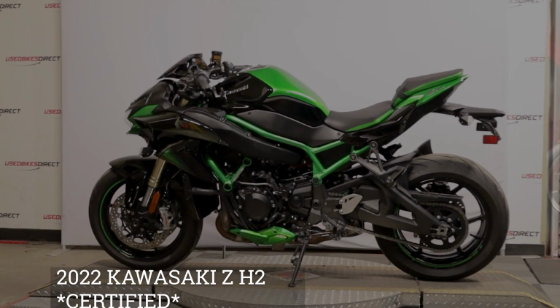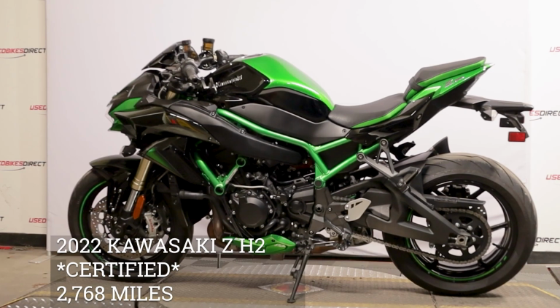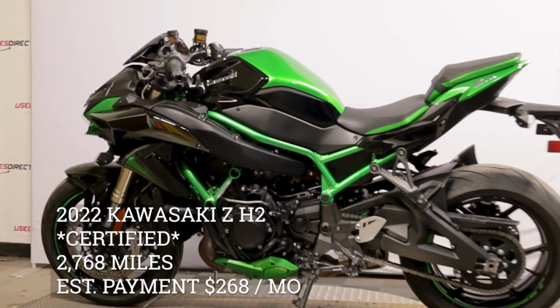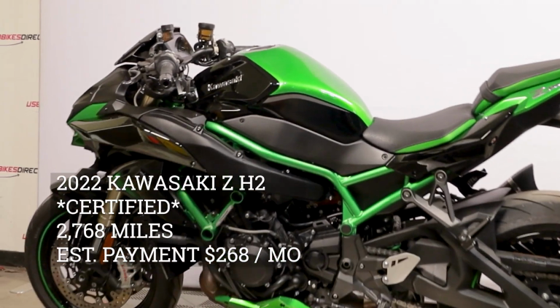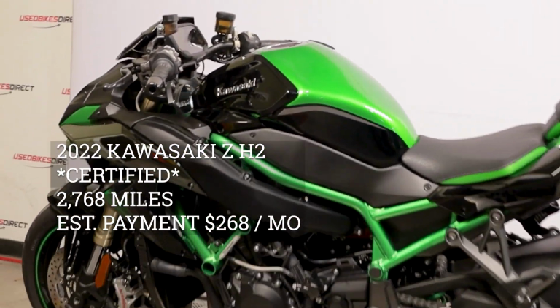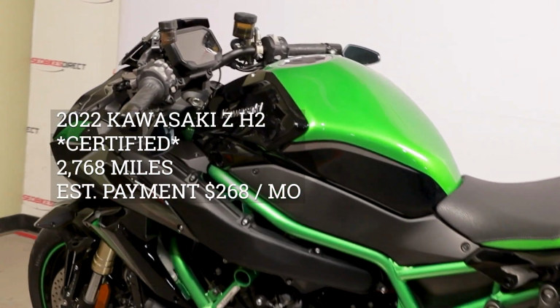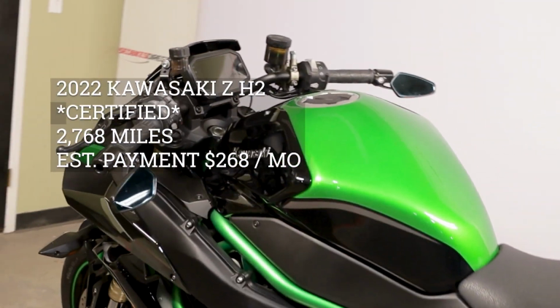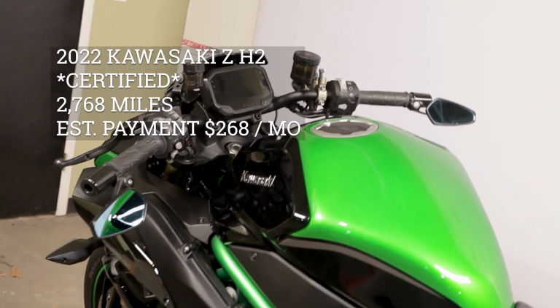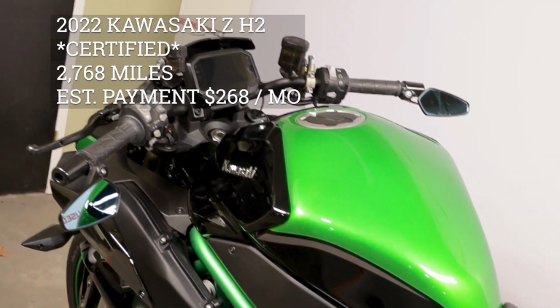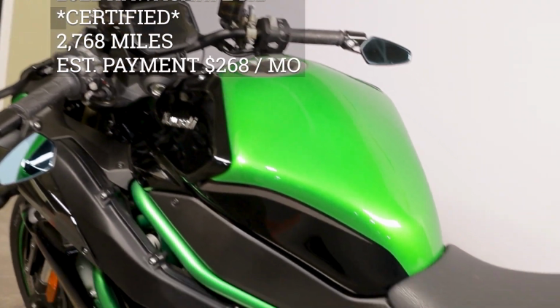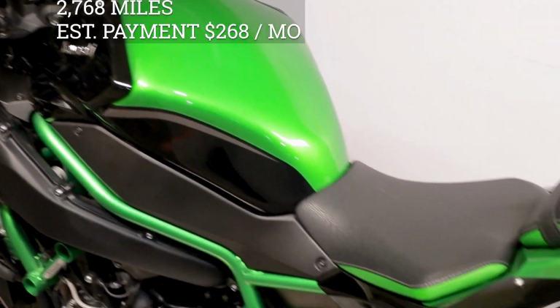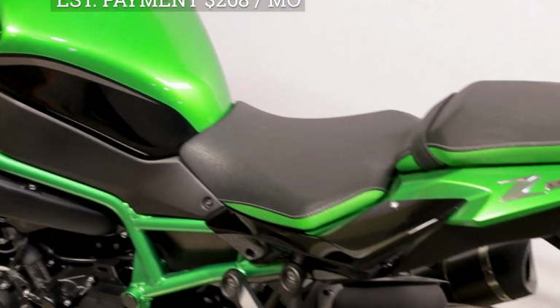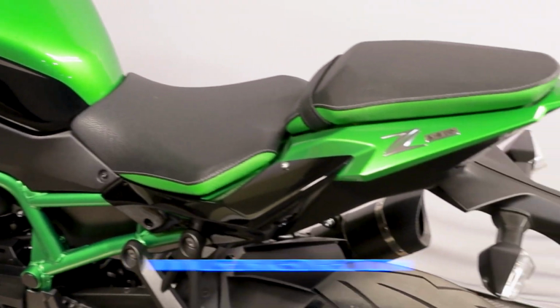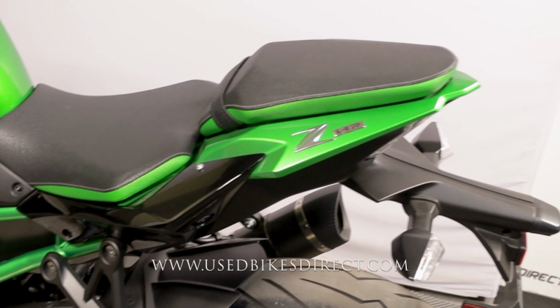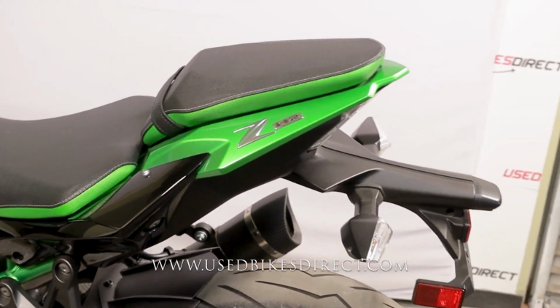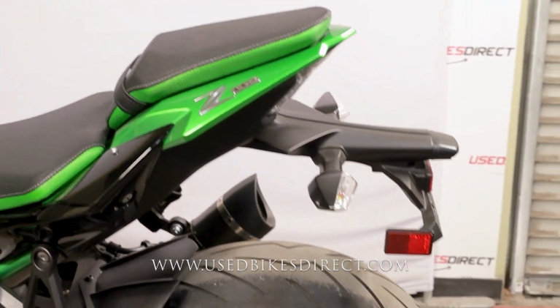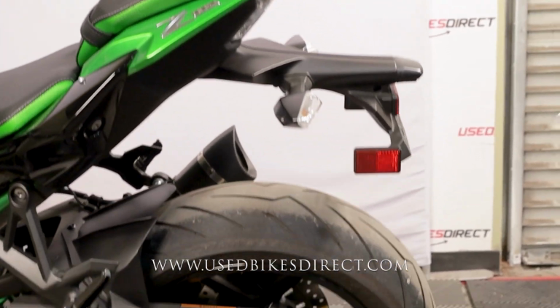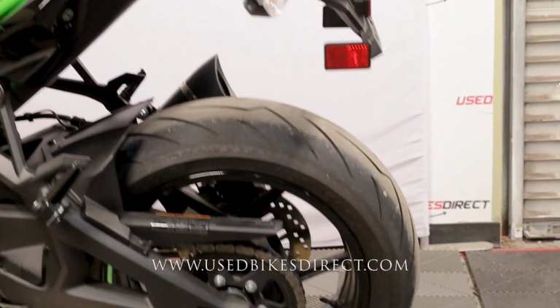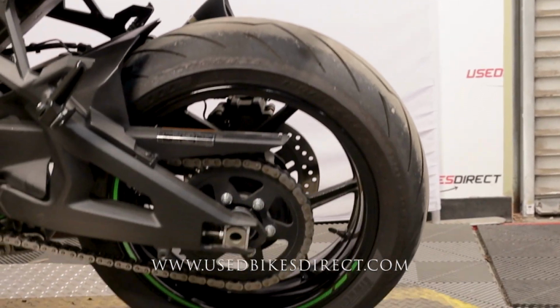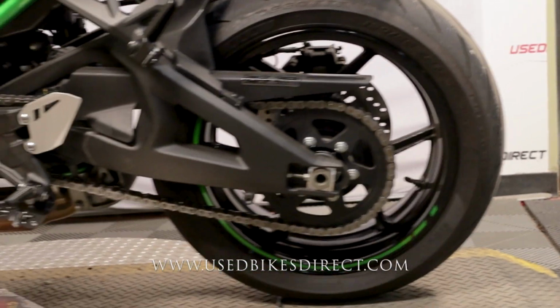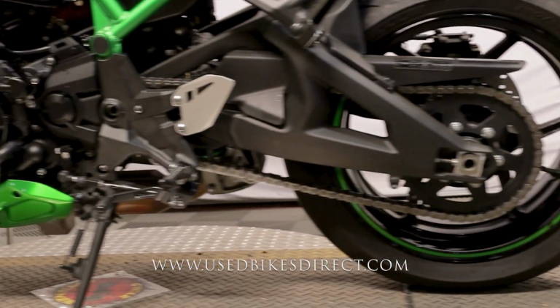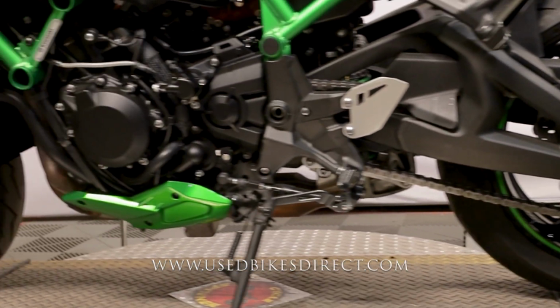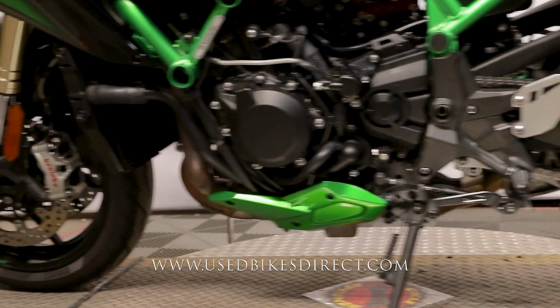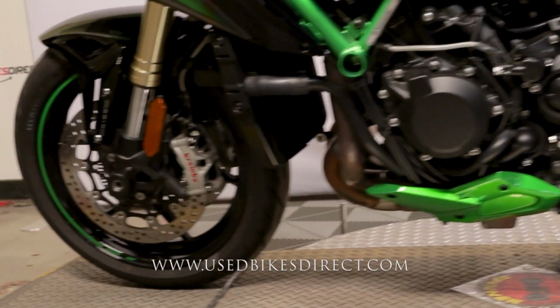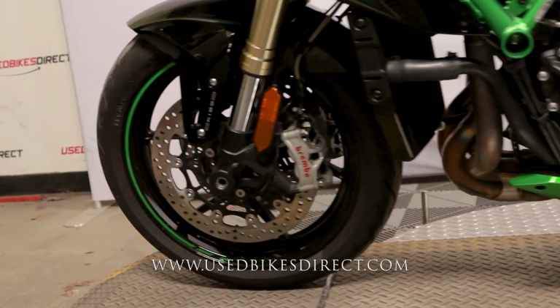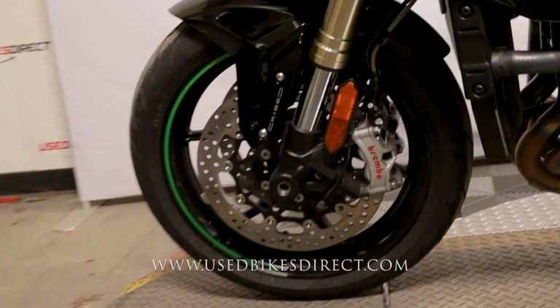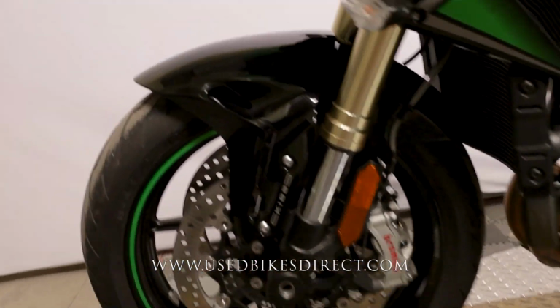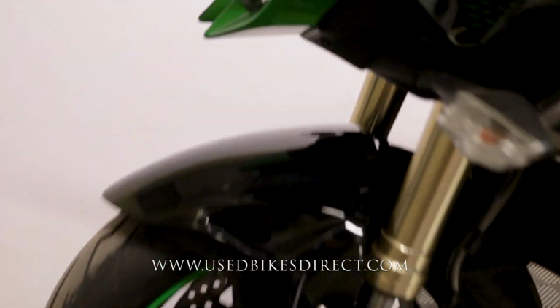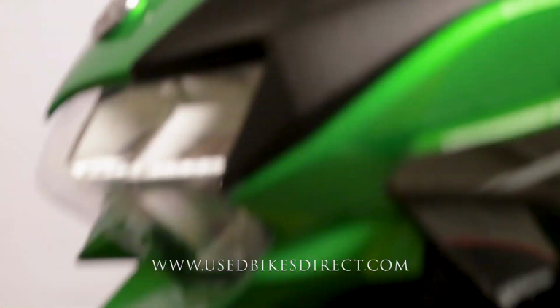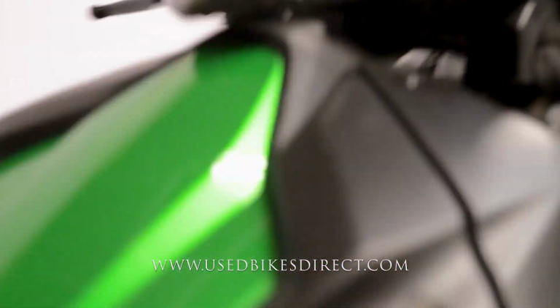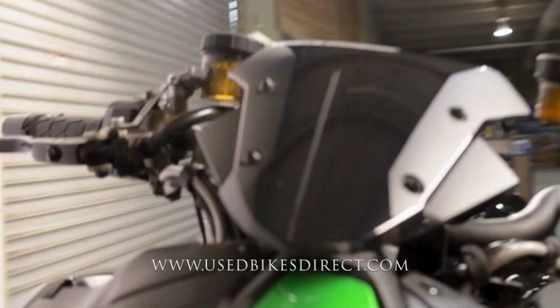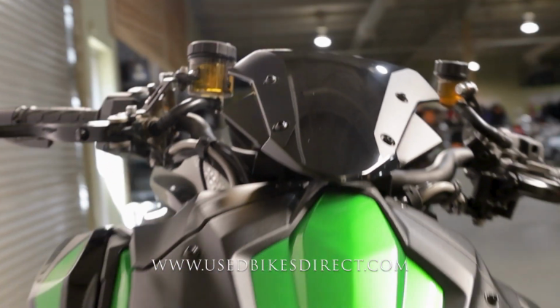Hey everyone, Nick here at Used Bikes Direct checking out this '22 H2. Hop on the website usedbikesdirect.com to see those detailed photos and specs. Give us a call with any questions at 866-576-2453.